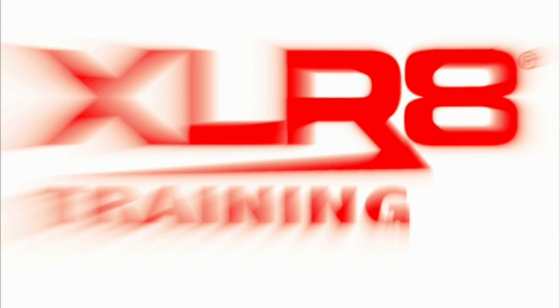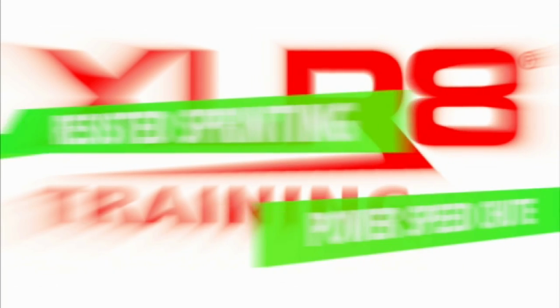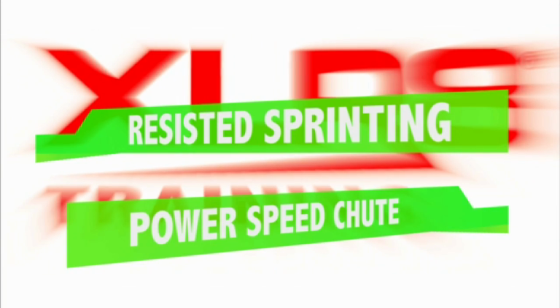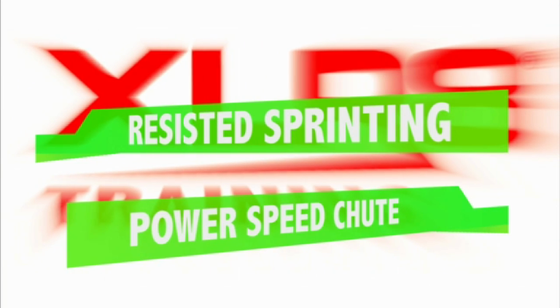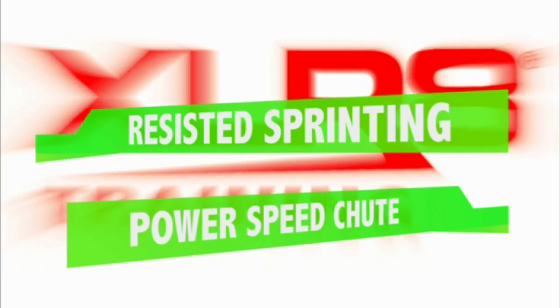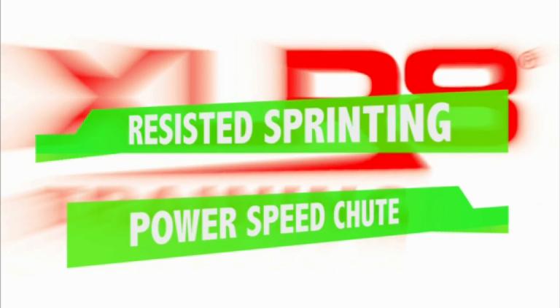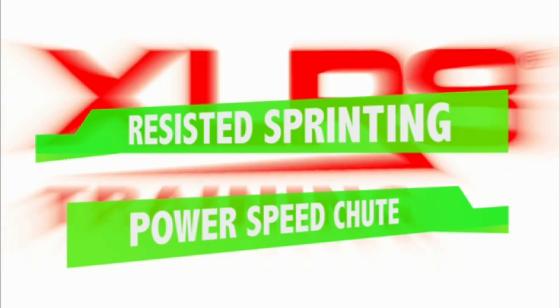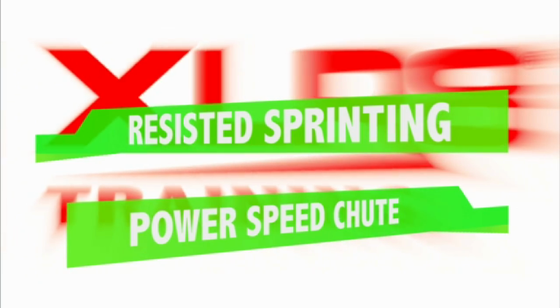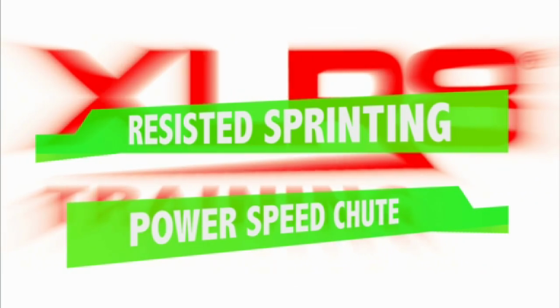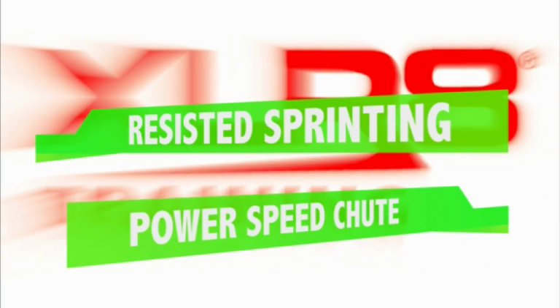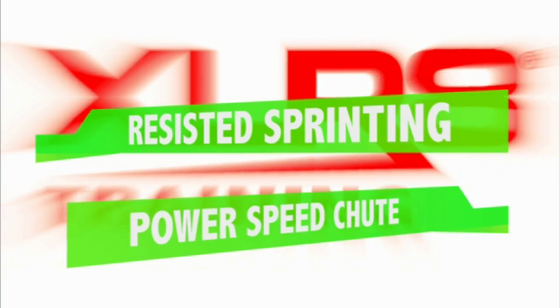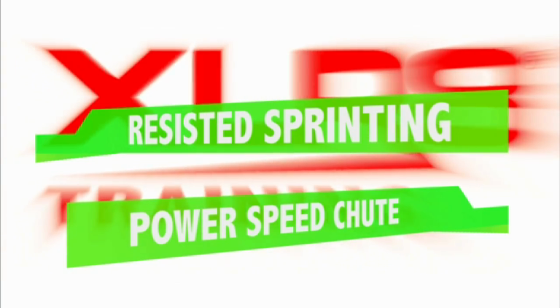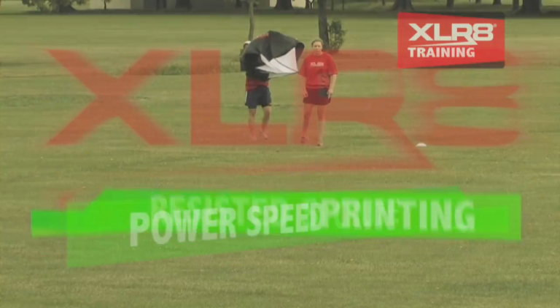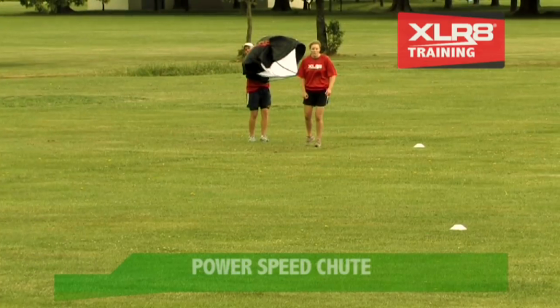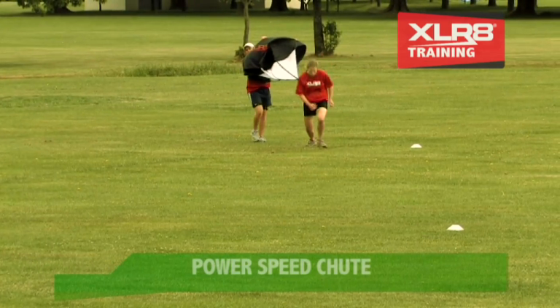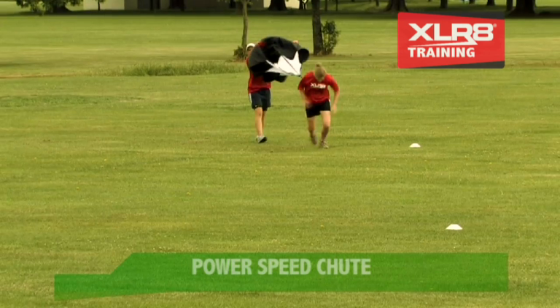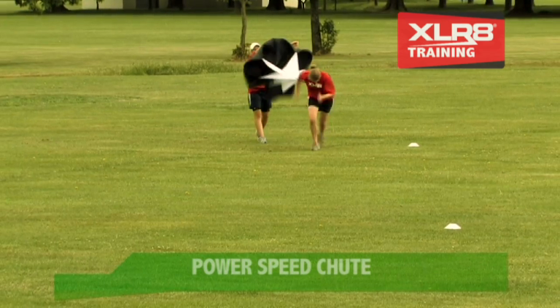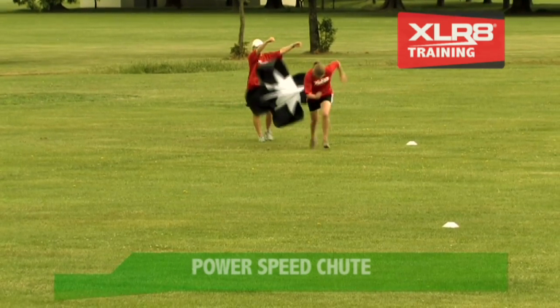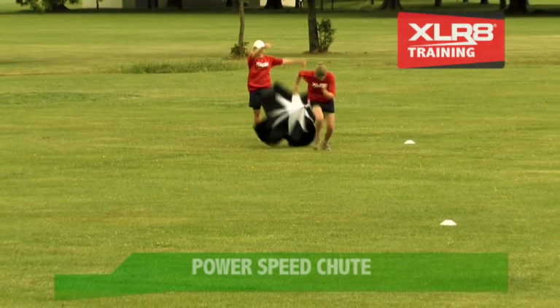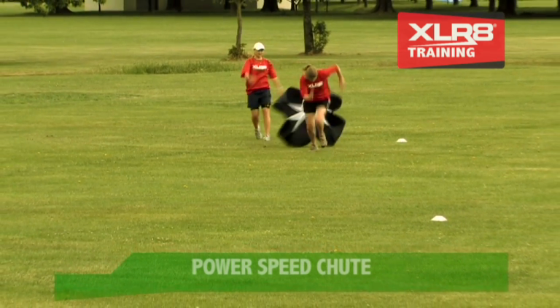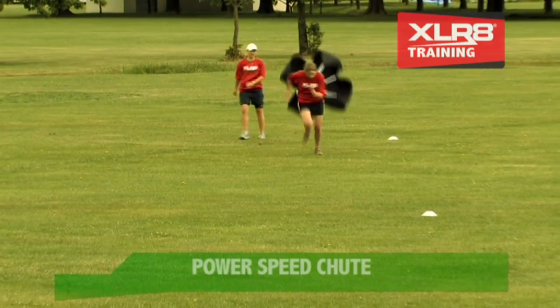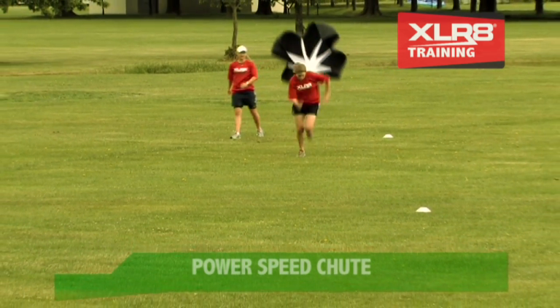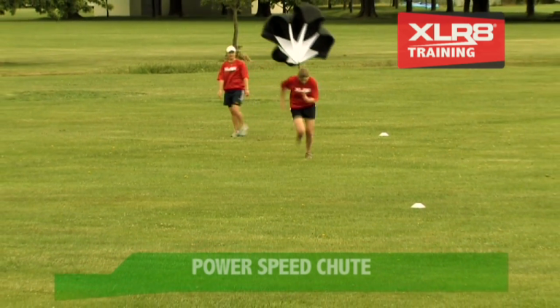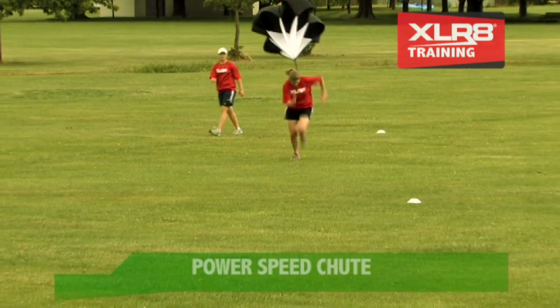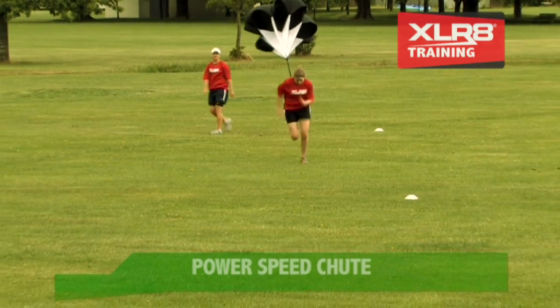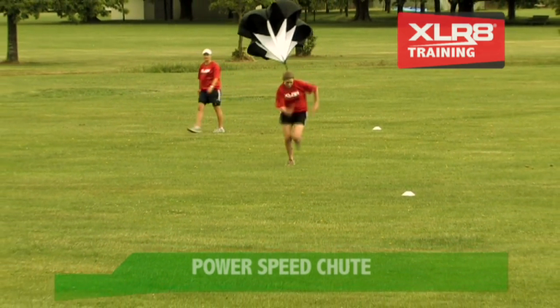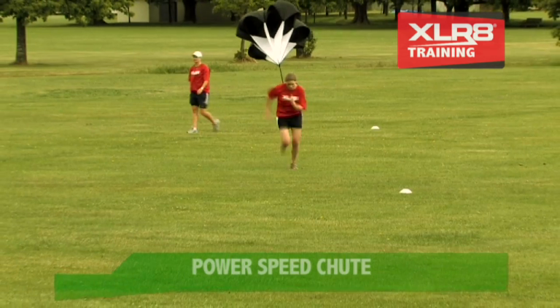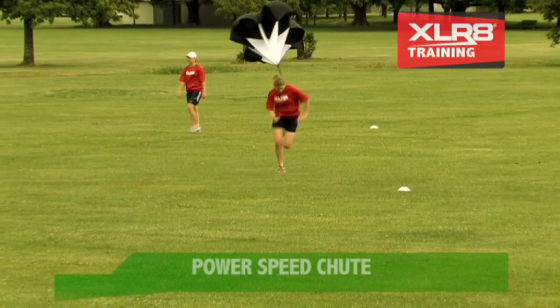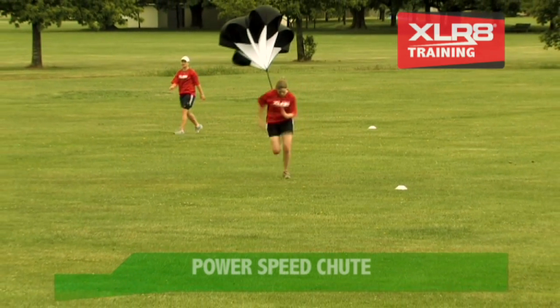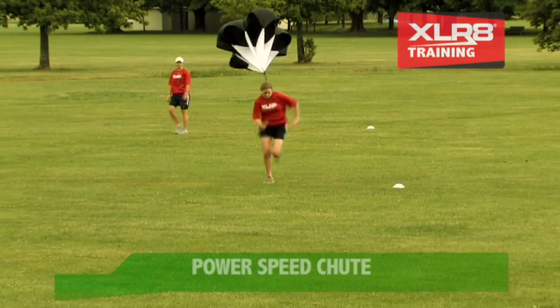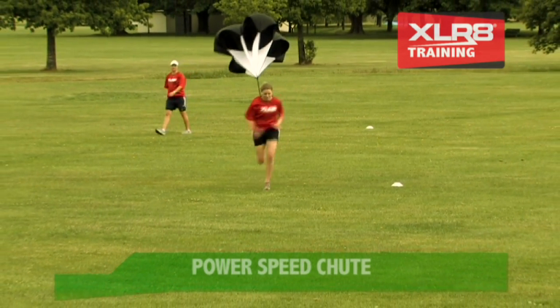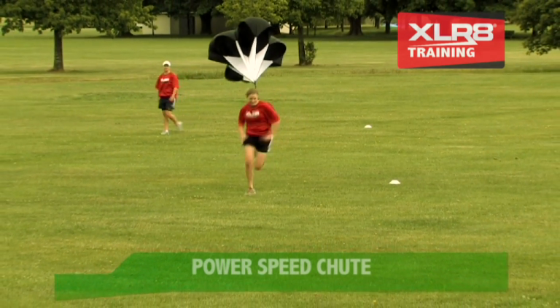The Power Speed Chute resists your sprinting to dramatically improve acceleration, speed endurance, and high speed direction change. As you run, the chute inflates with air and creates a drag effect that resists your sprinting. The faster you run,